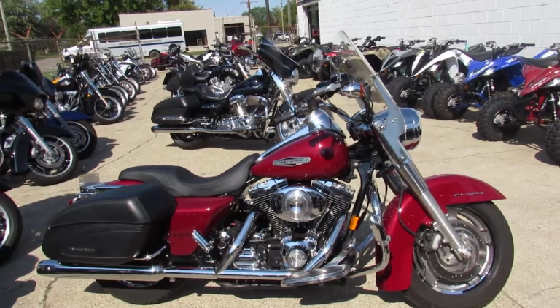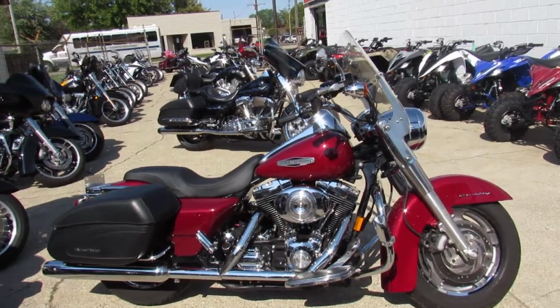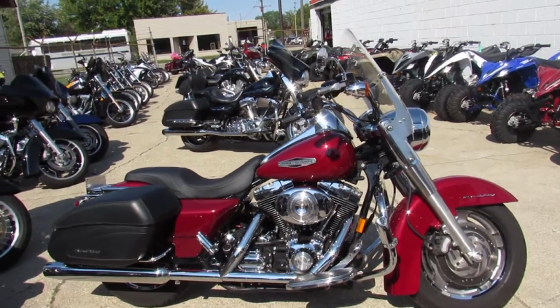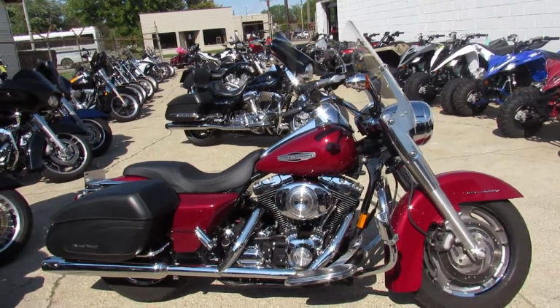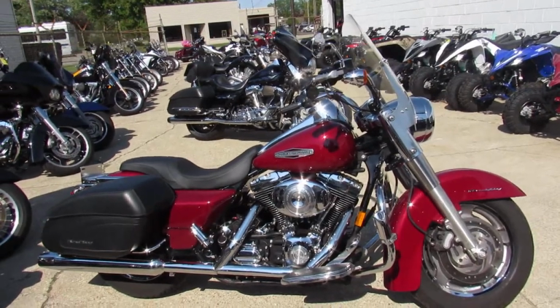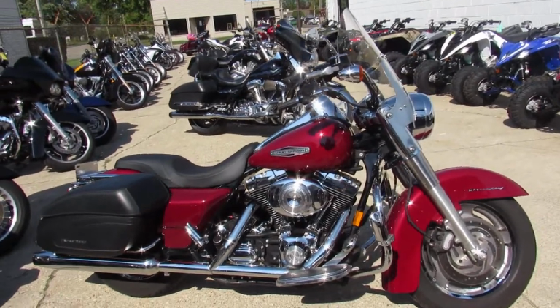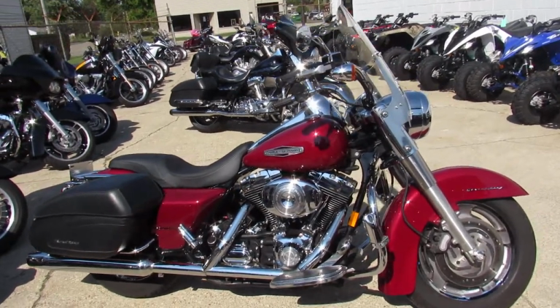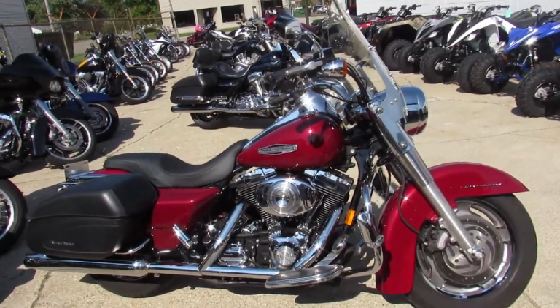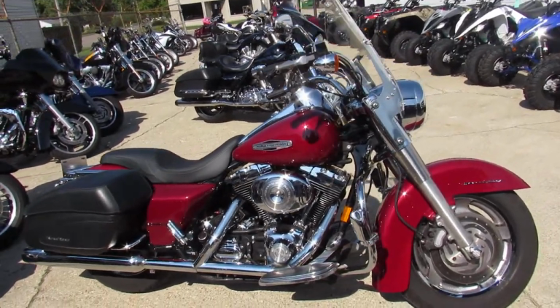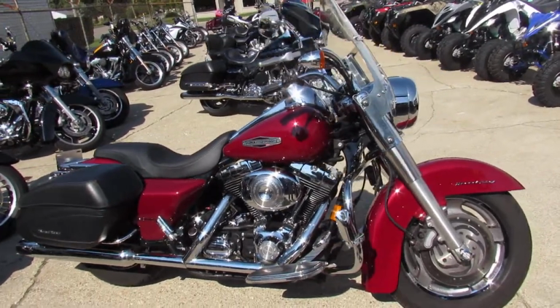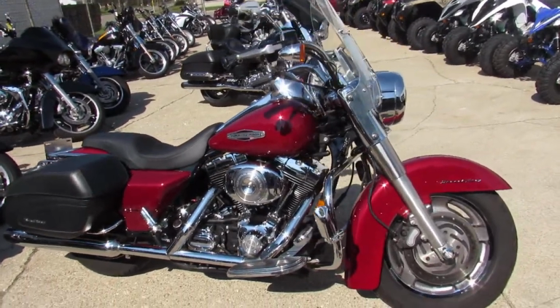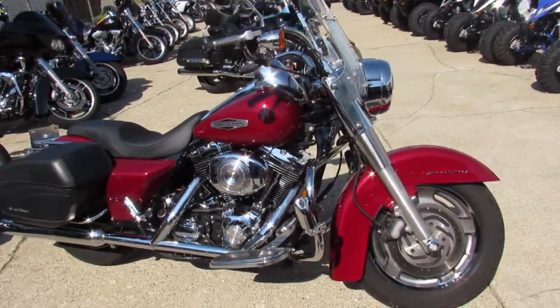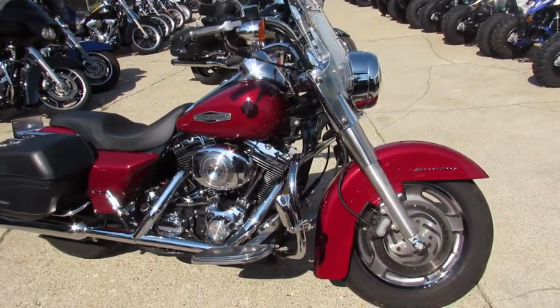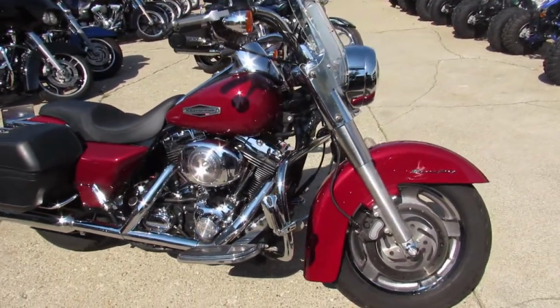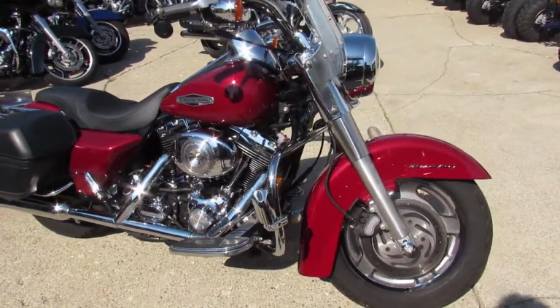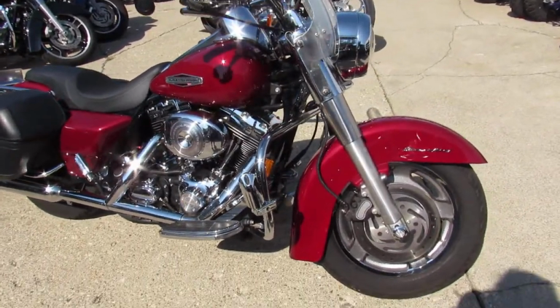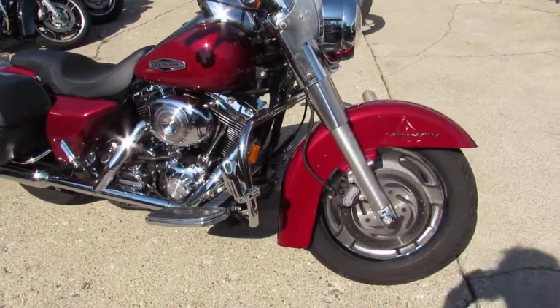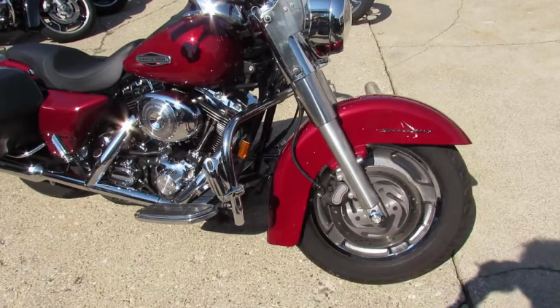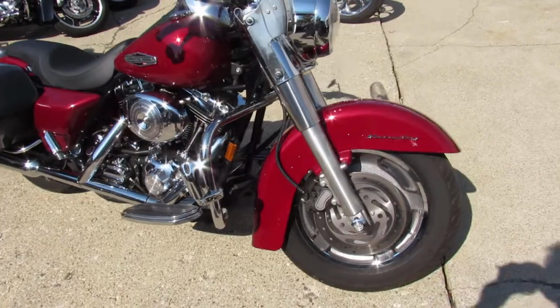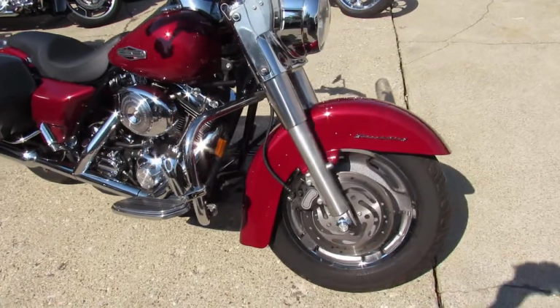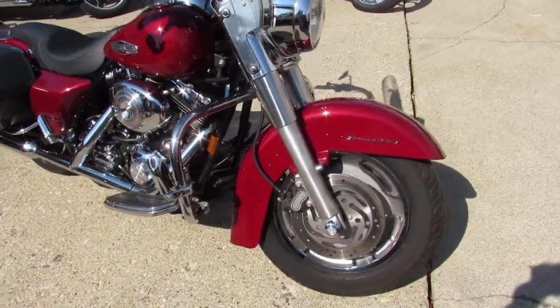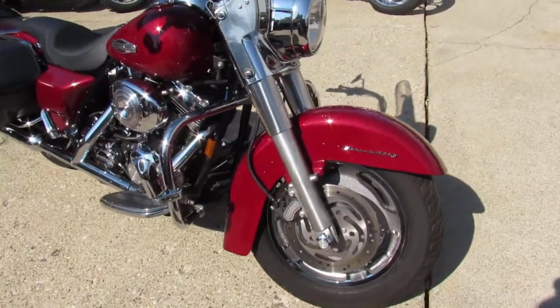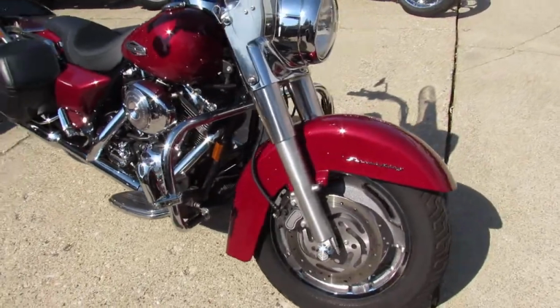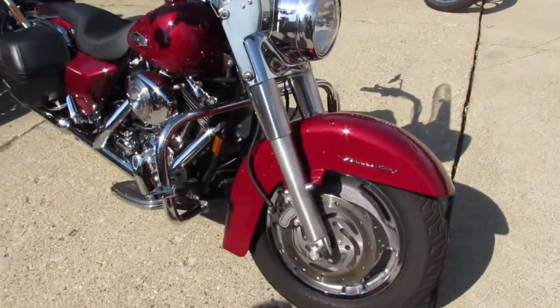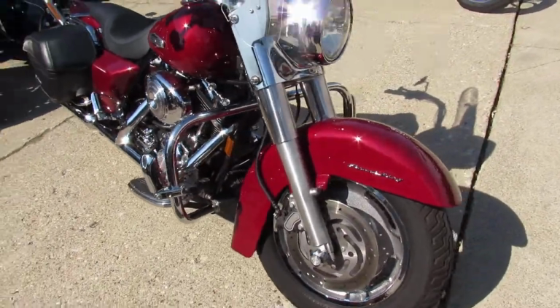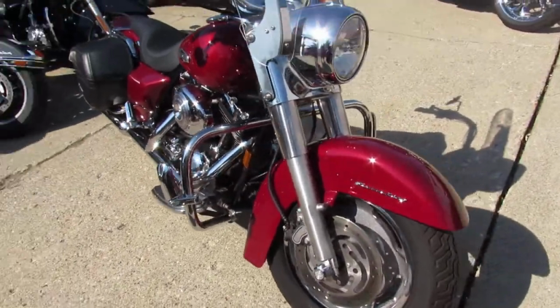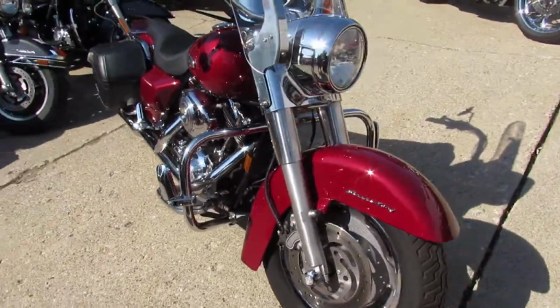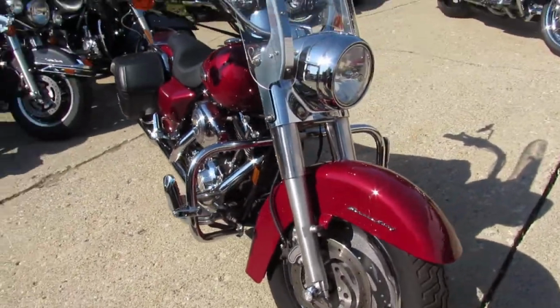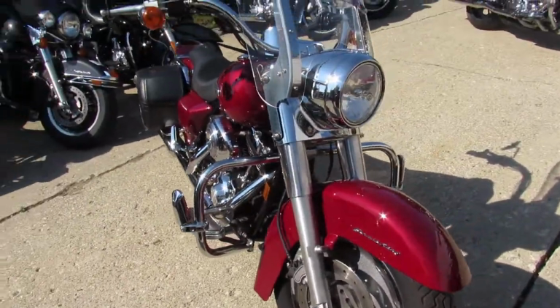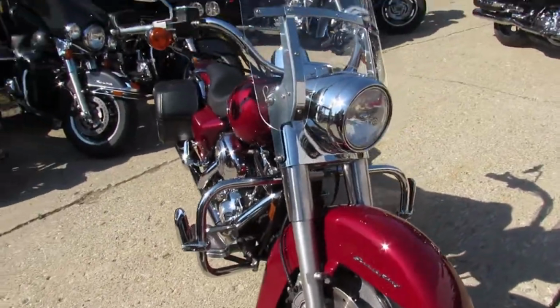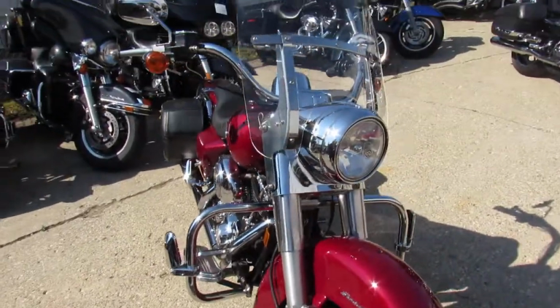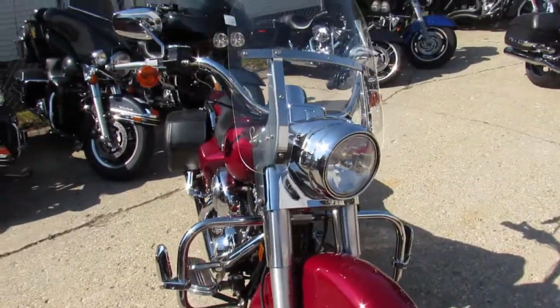Hey guys, it's ApprovalPowerSports.com here doing some videos on the used Harley-Davidsons. Doing a video on a Road King — we've got about 40 Road Kings to choose from.